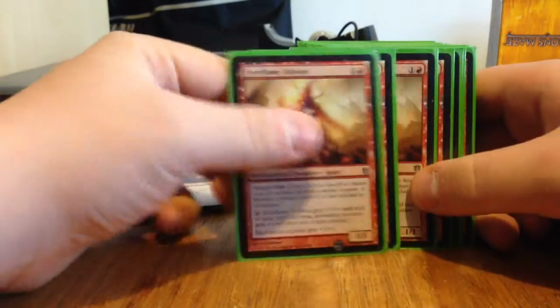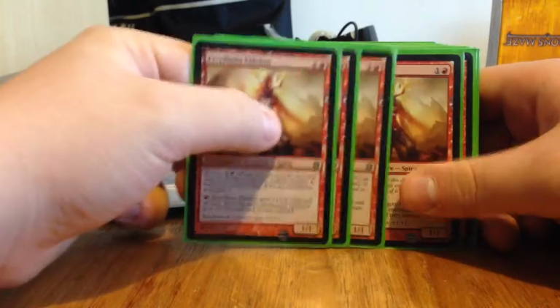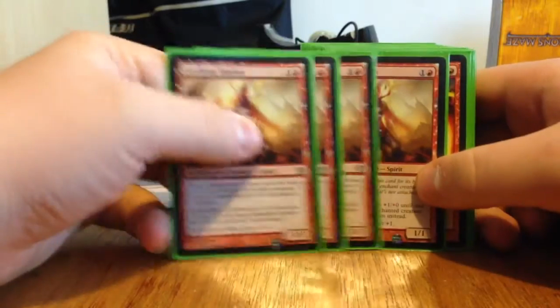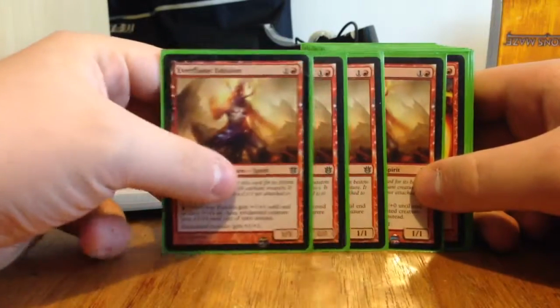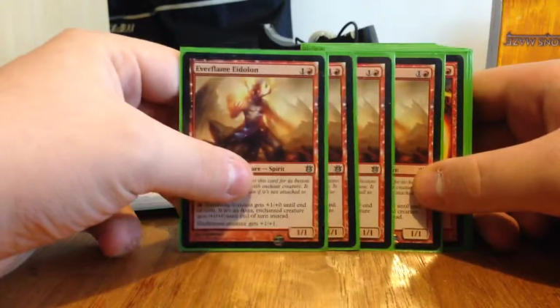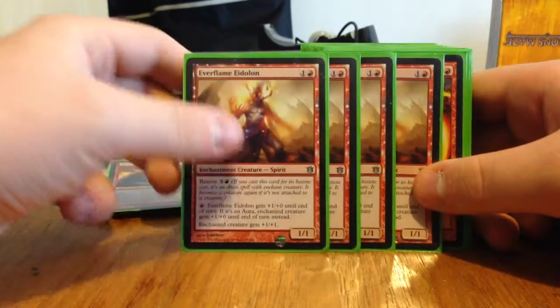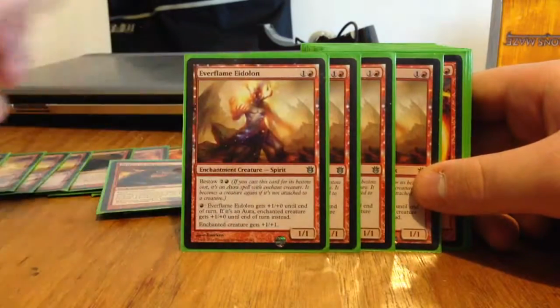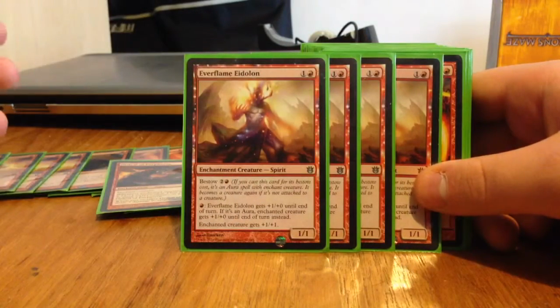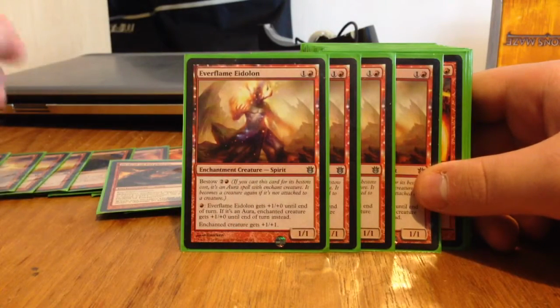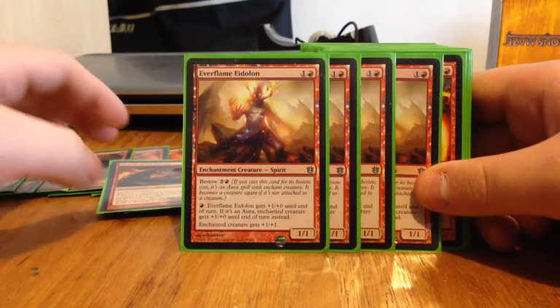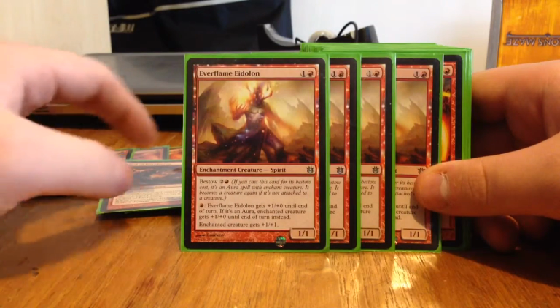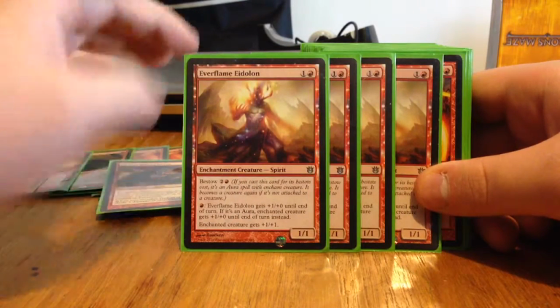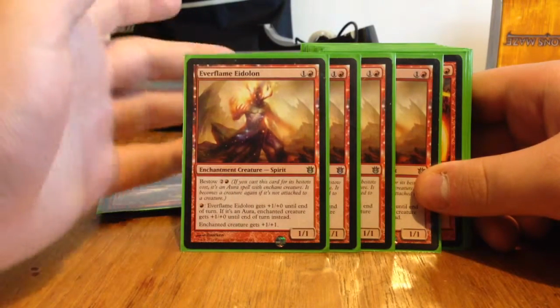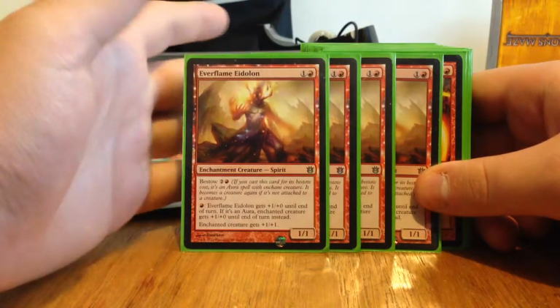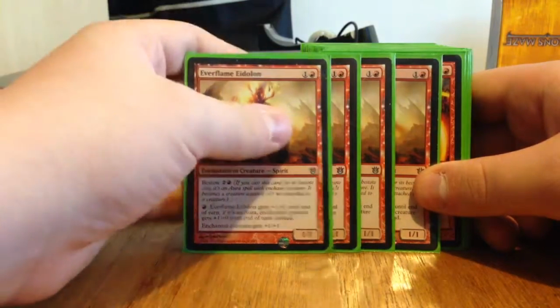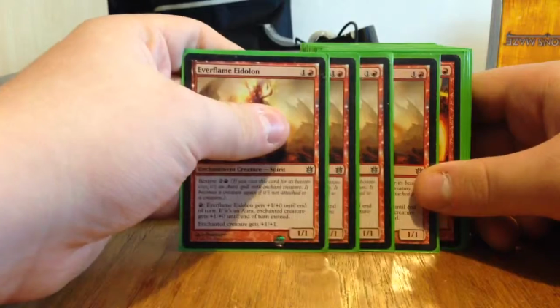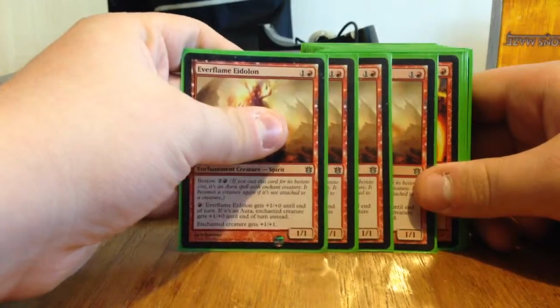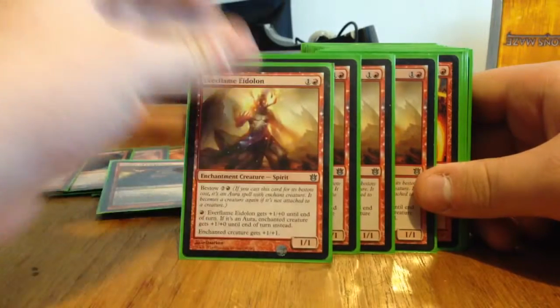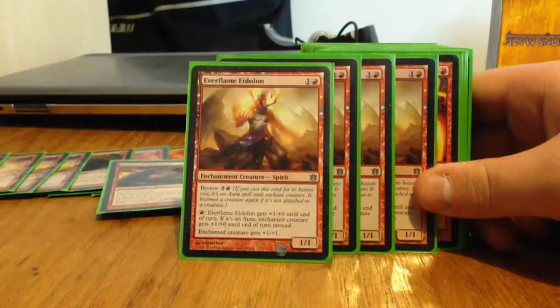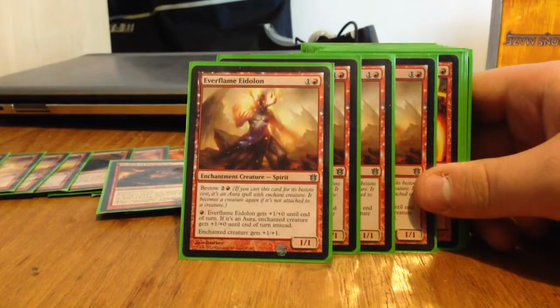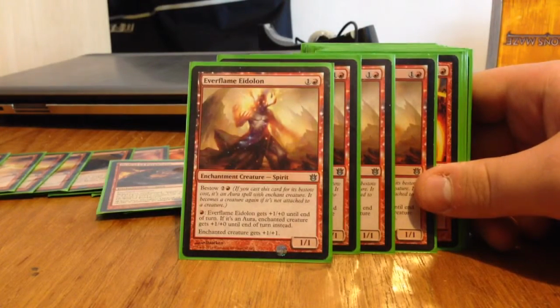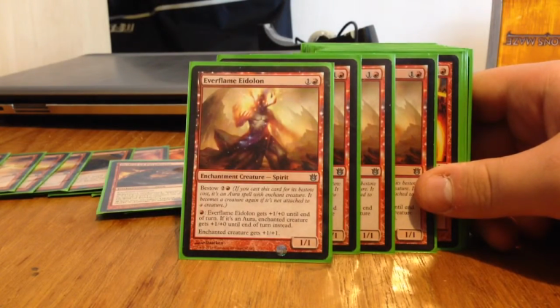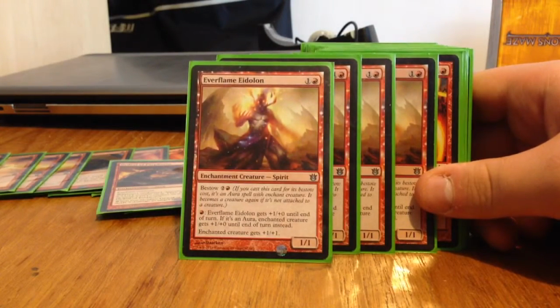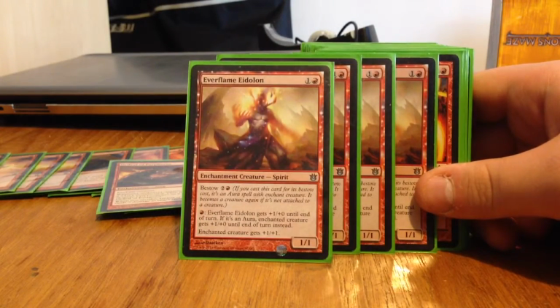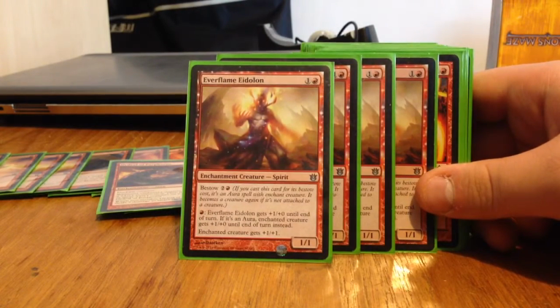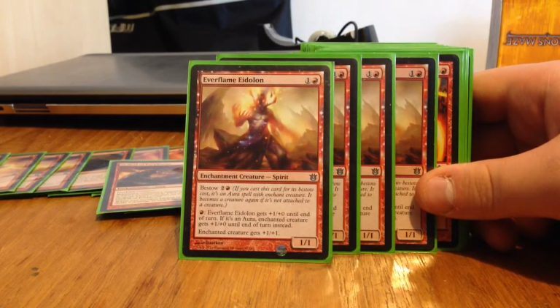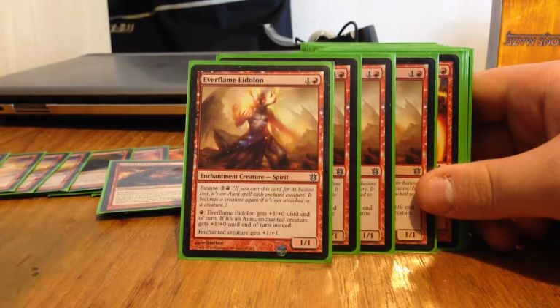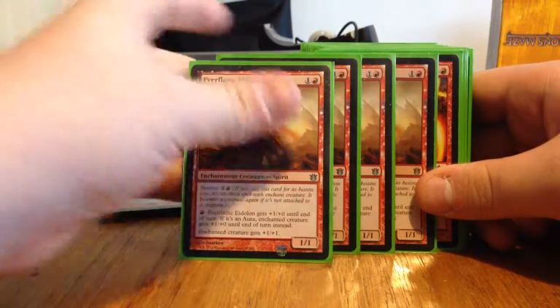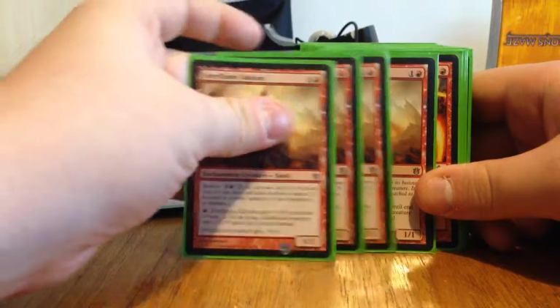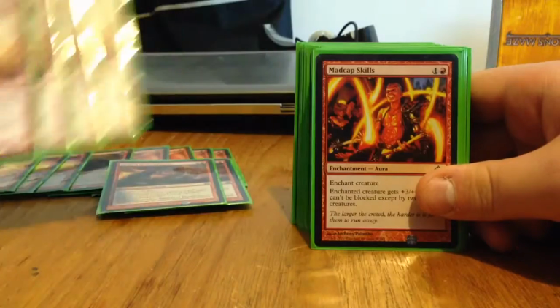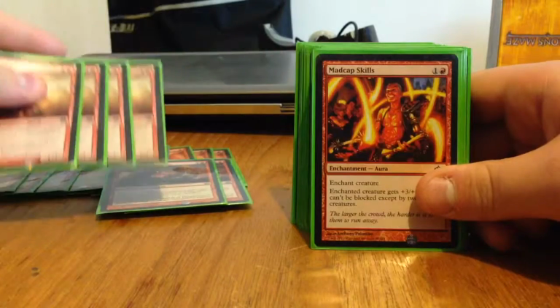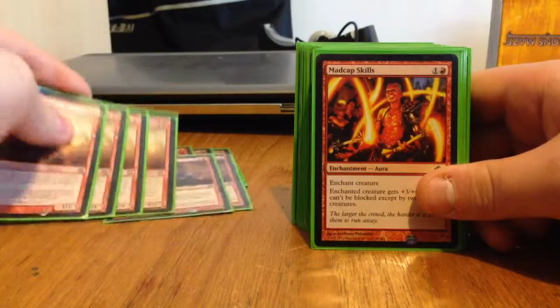Then we've got Everflame Eidolon — a two-drop 1/1, or Bestow for three. It has Firebreathing, and the enchanted creature gets plus 1, plus 1. So Firebreathing is tap one Red for plus 1, plus 0.